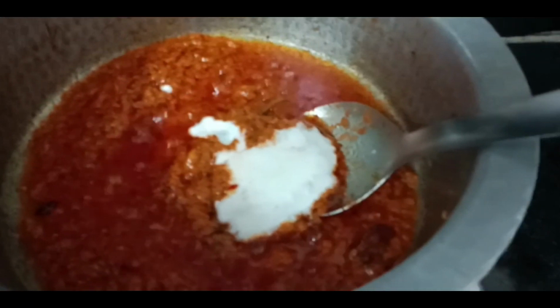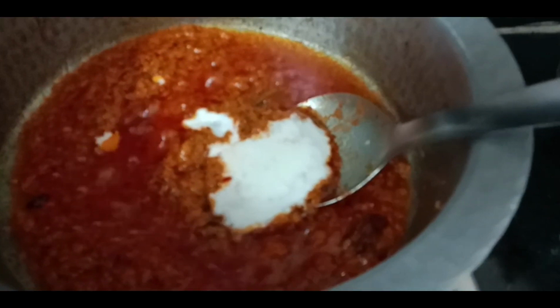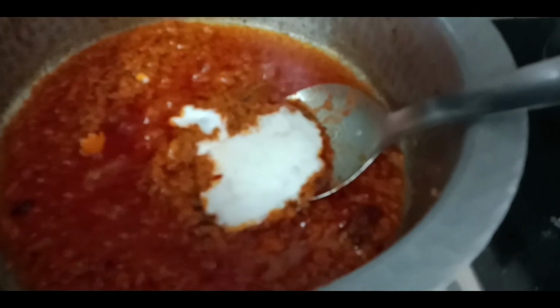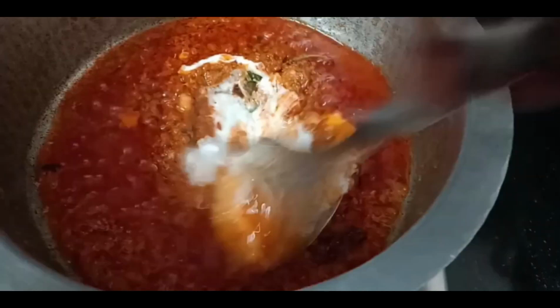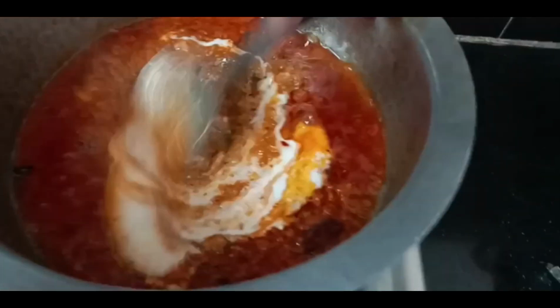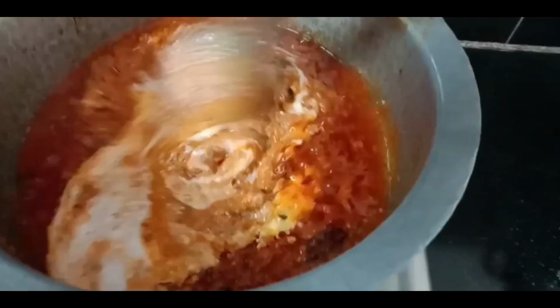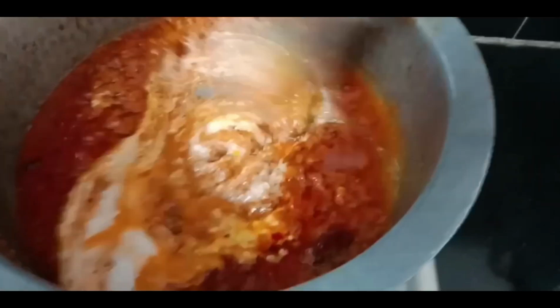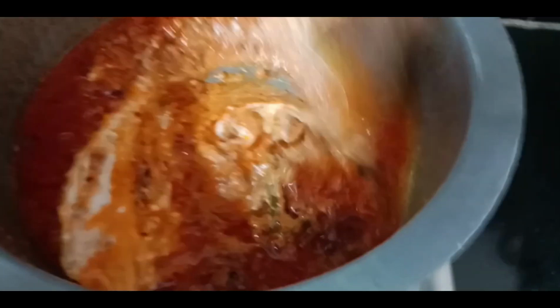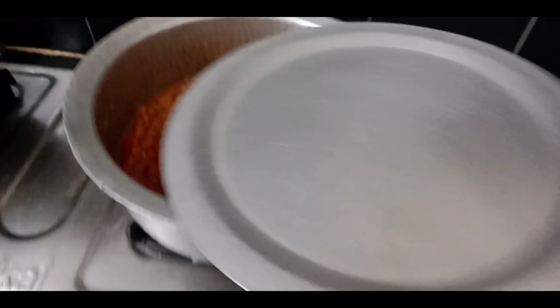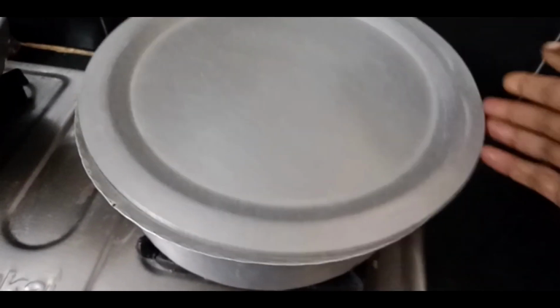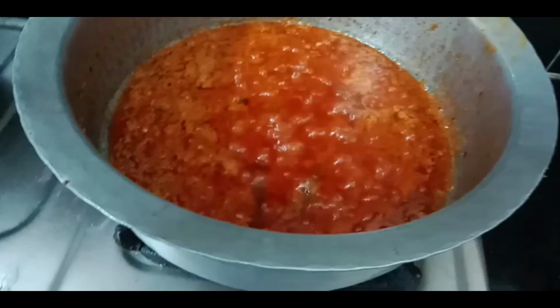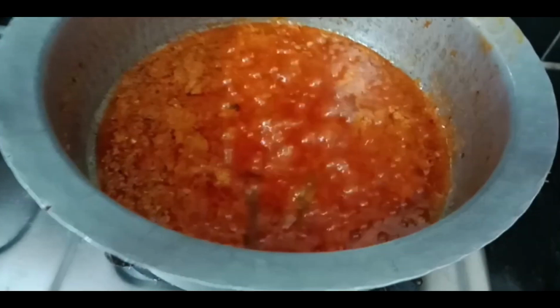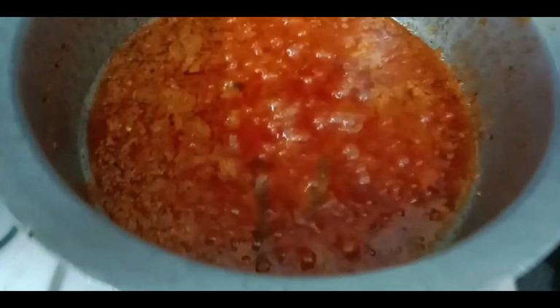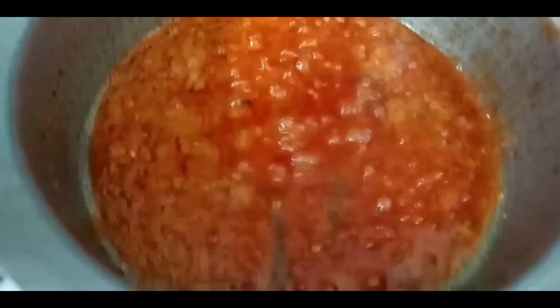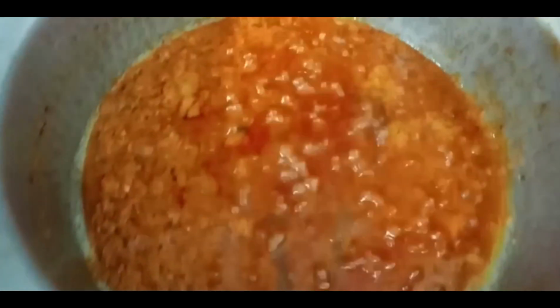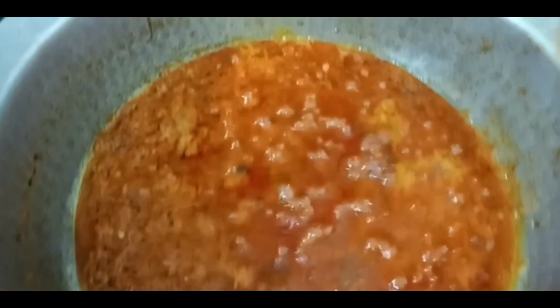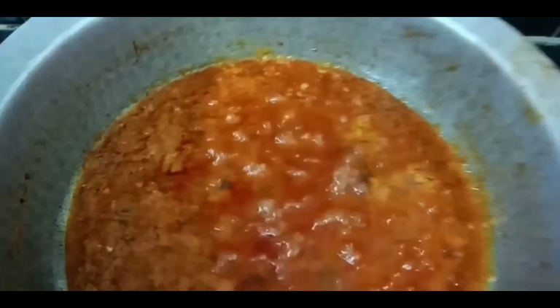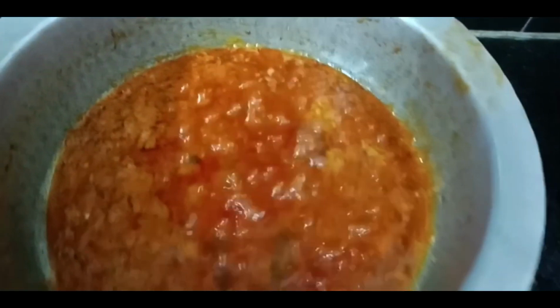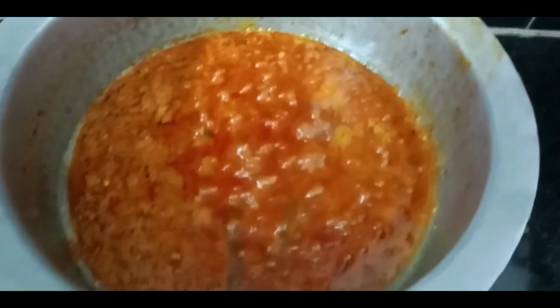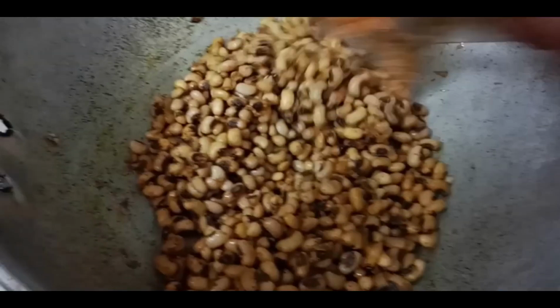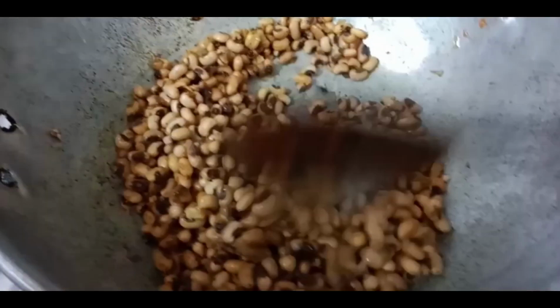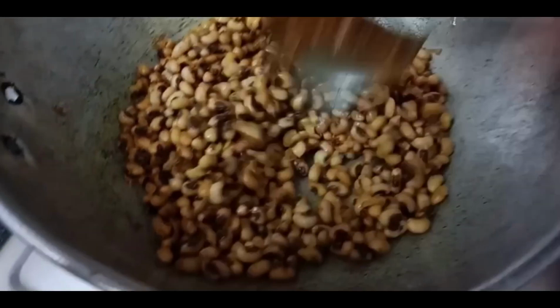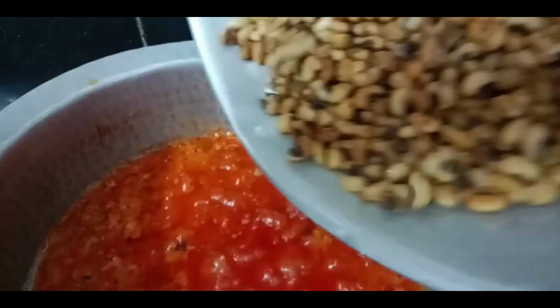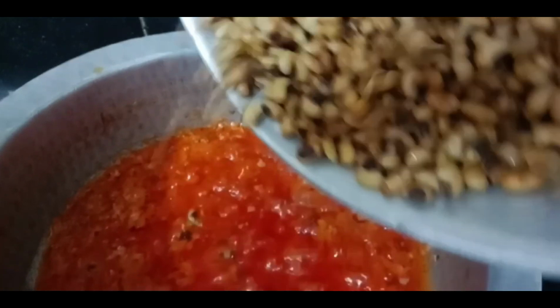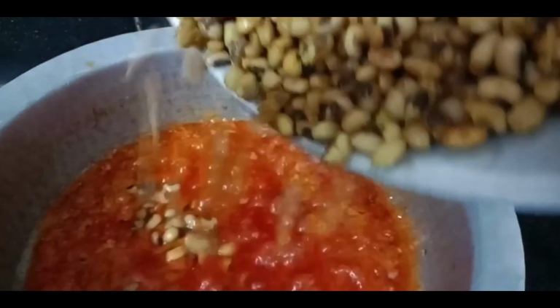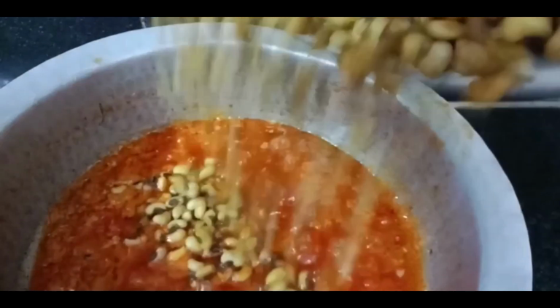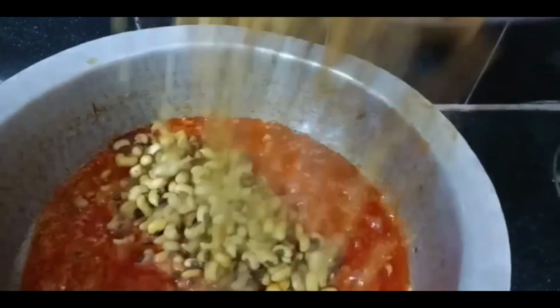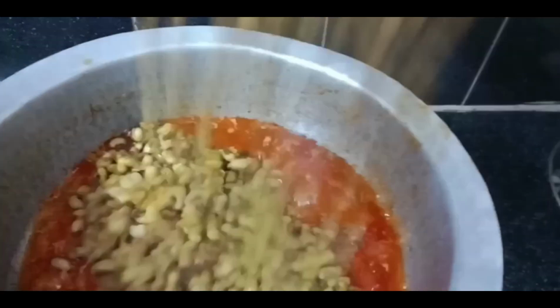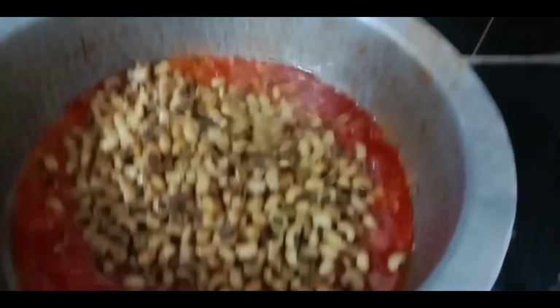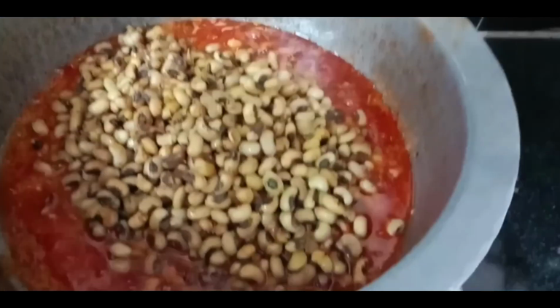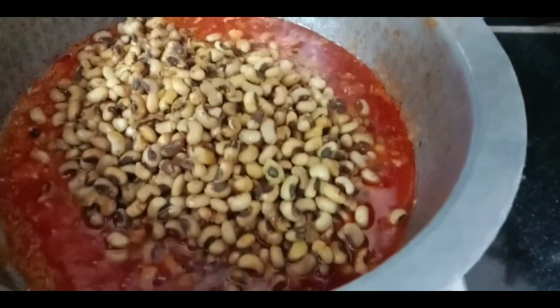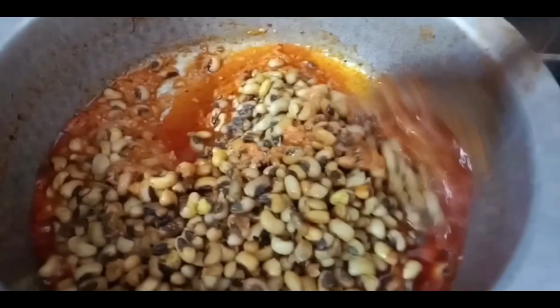Now we will add 1 cup of curd in the pan. After the pan, we will mix it in 5 minutes. We will add the masala art tray to the pan. Then we will mix the masala into the pan.